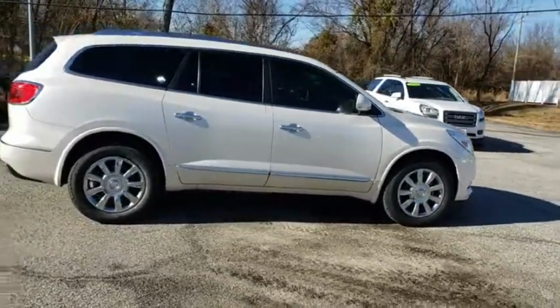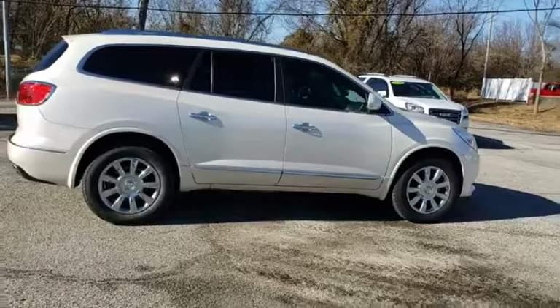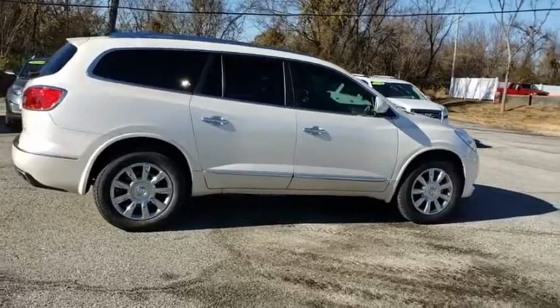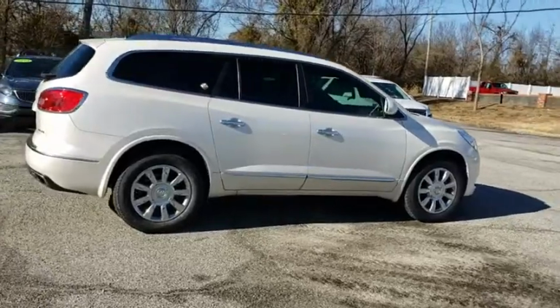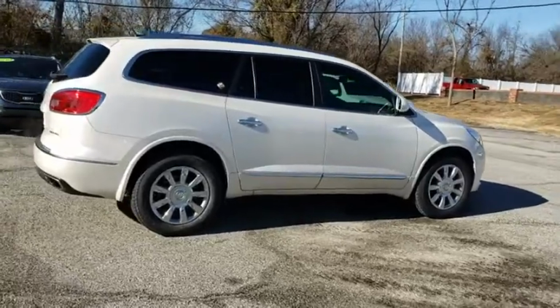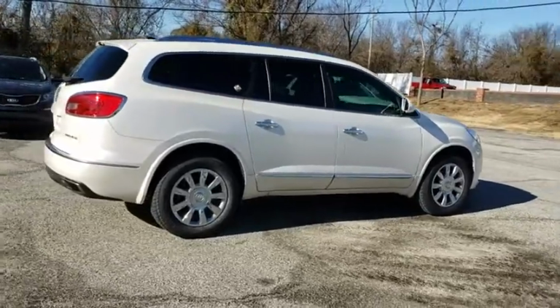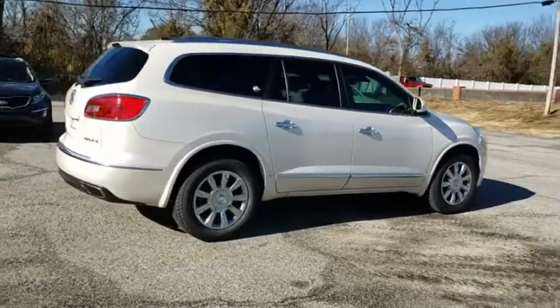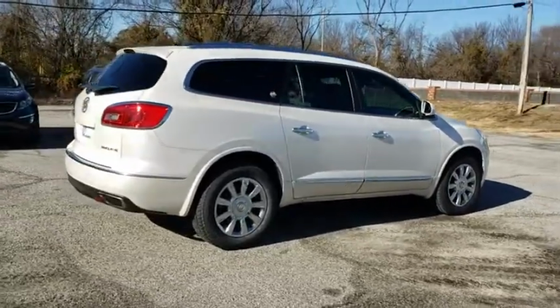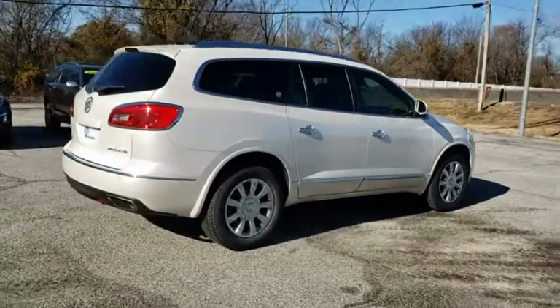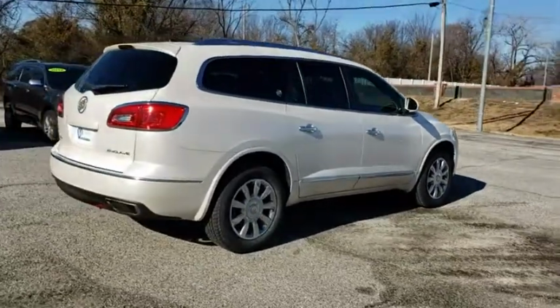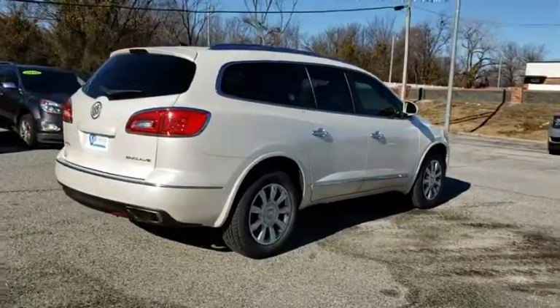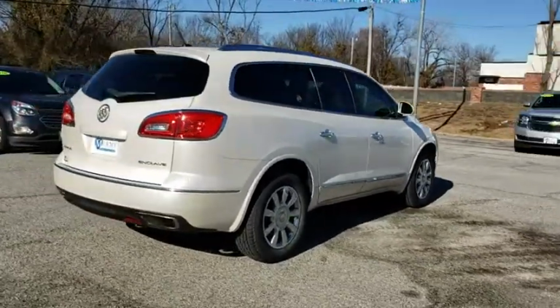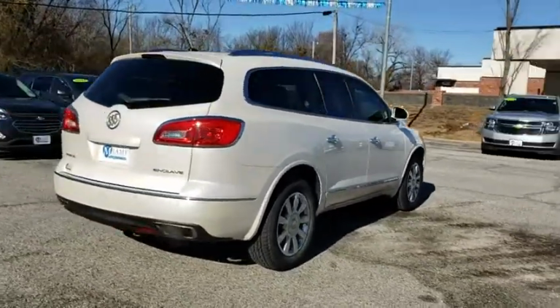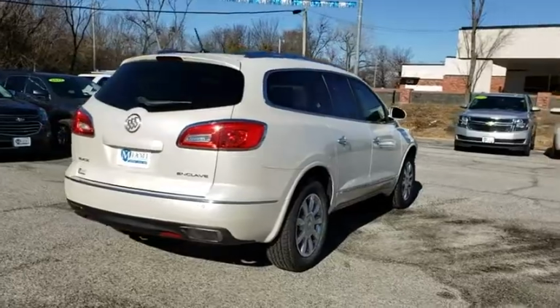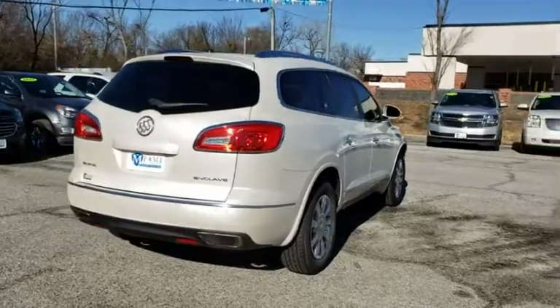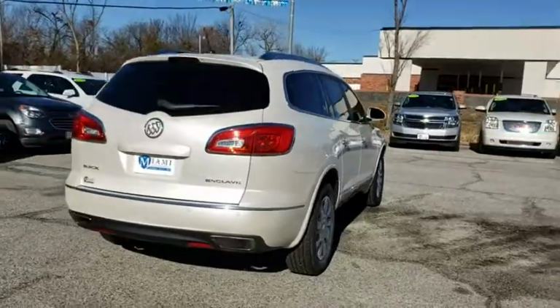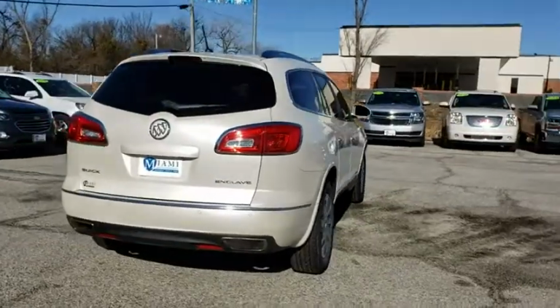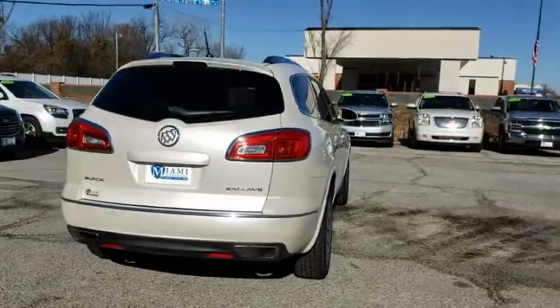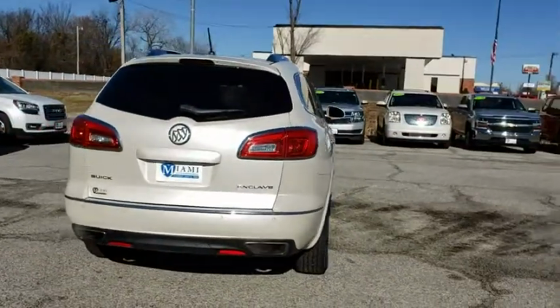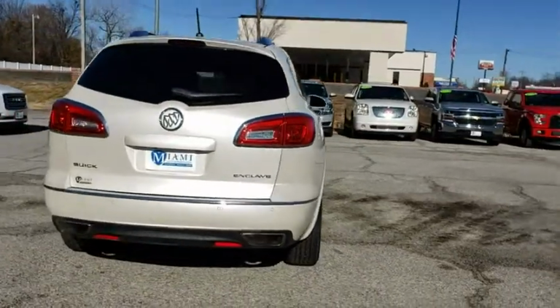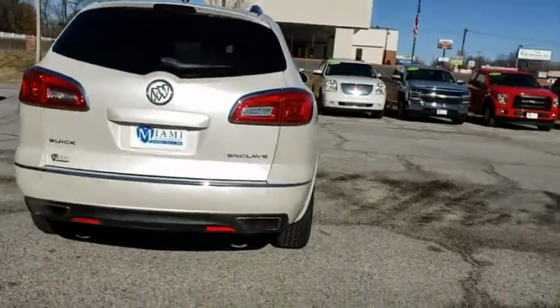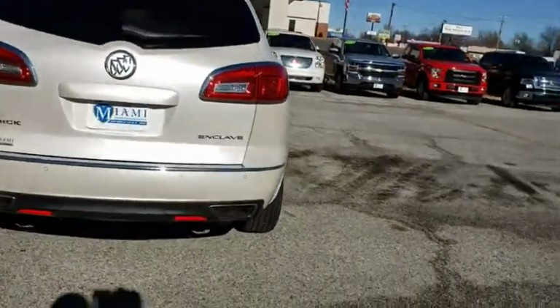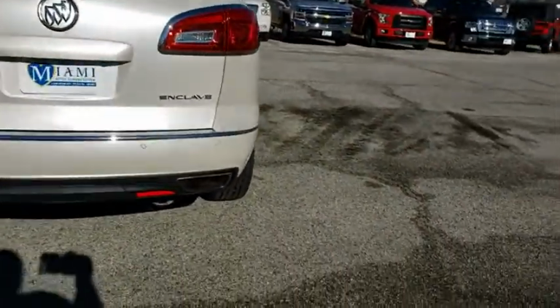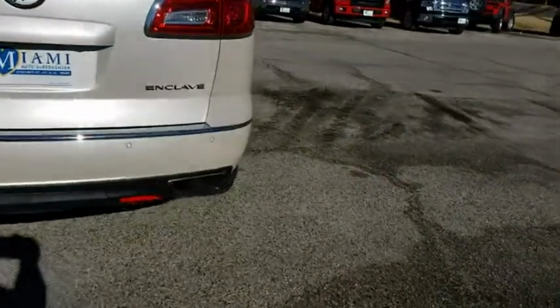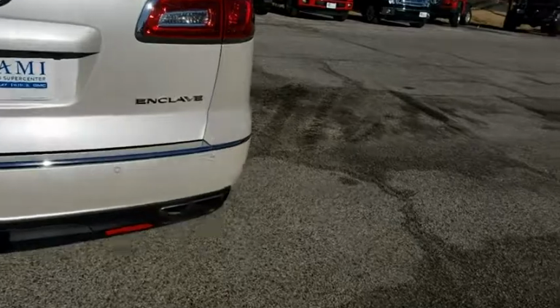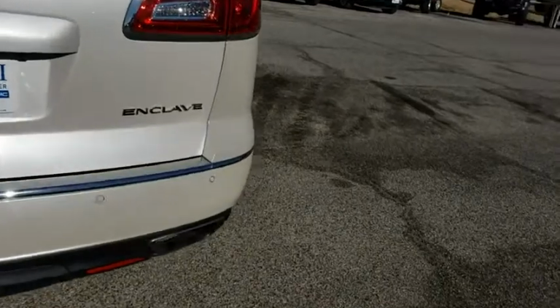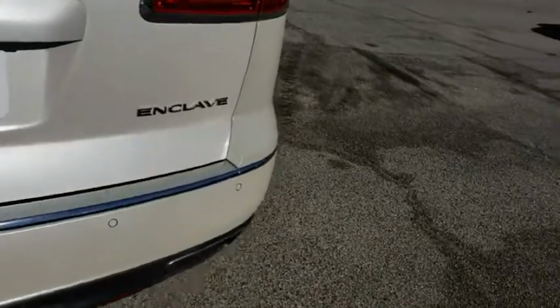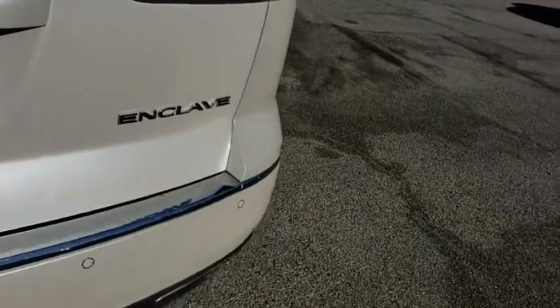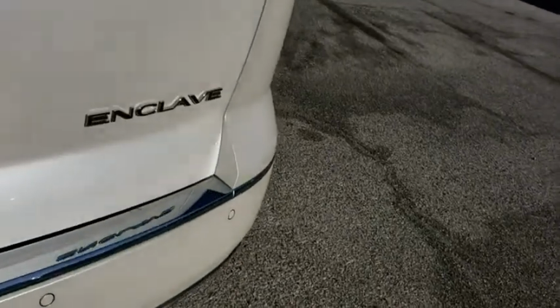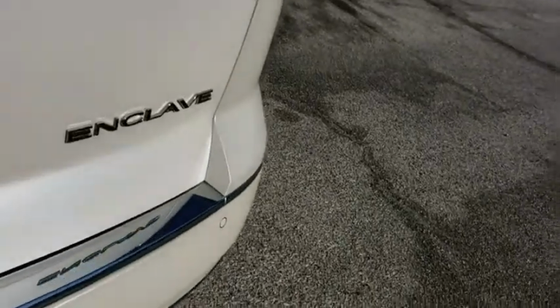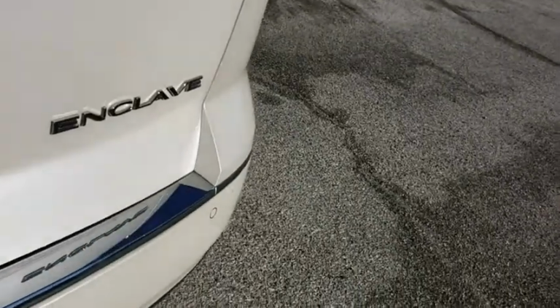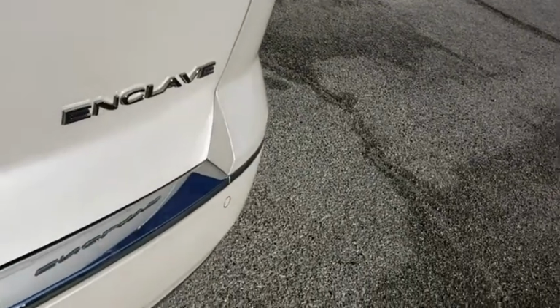This vehicle has less than 50,000 miles. Here are some of this vehicle's great options: Bose sound system, traction control, power passenger seat, navigation system, power liftgate, leather-wrapped steering wheel, dual airbags, power steering.